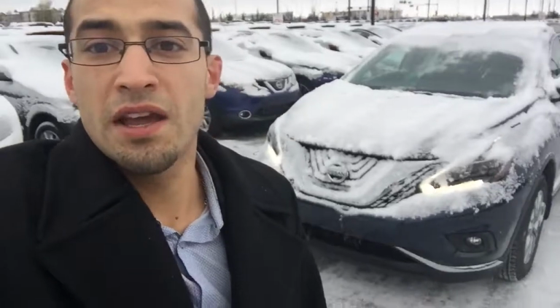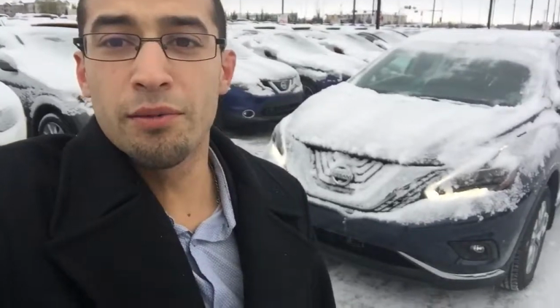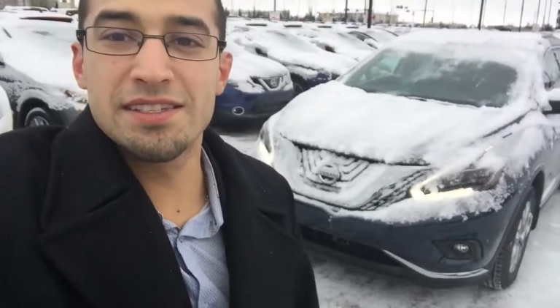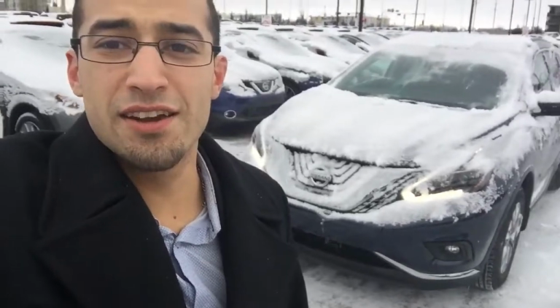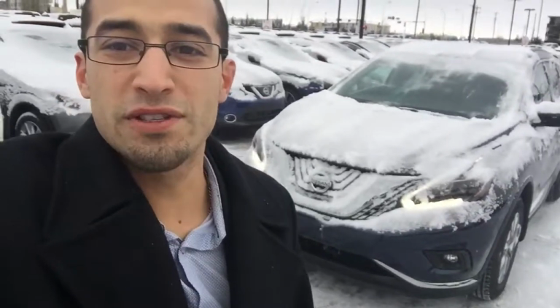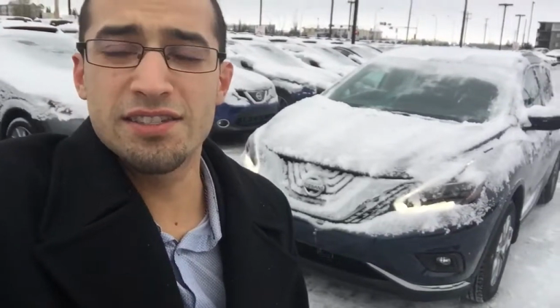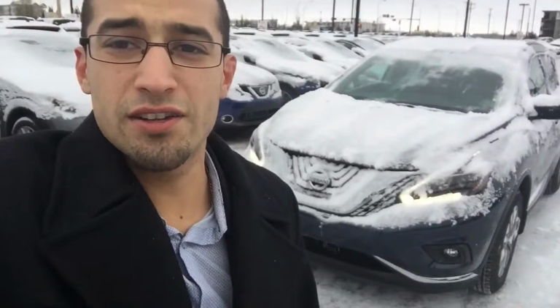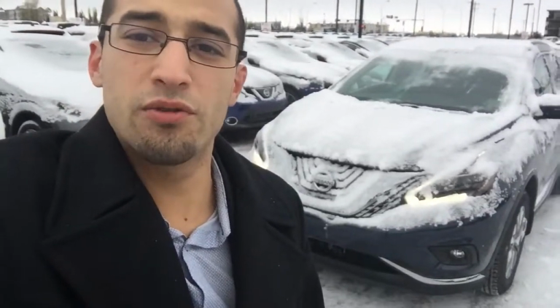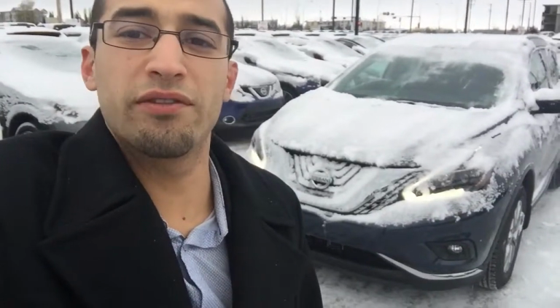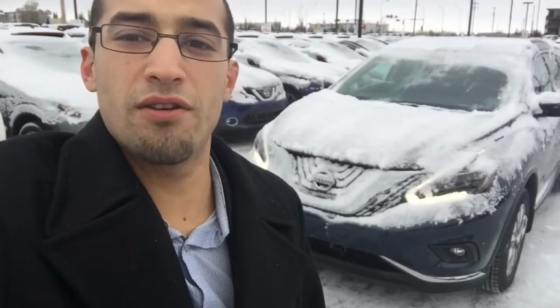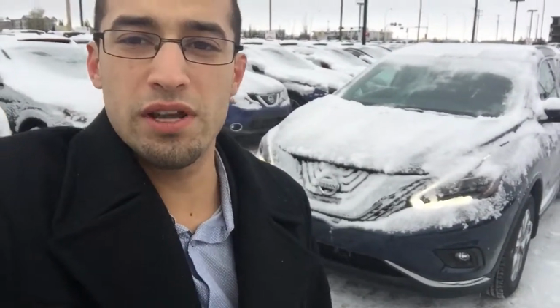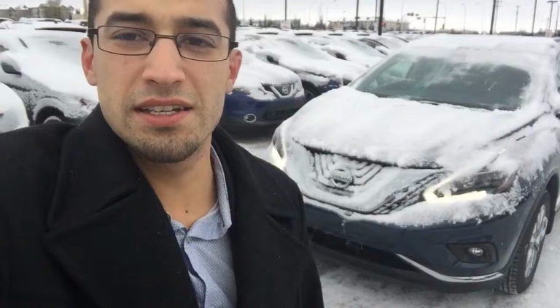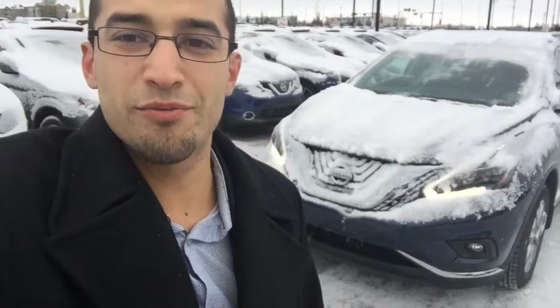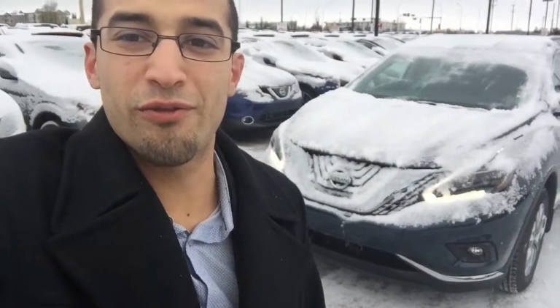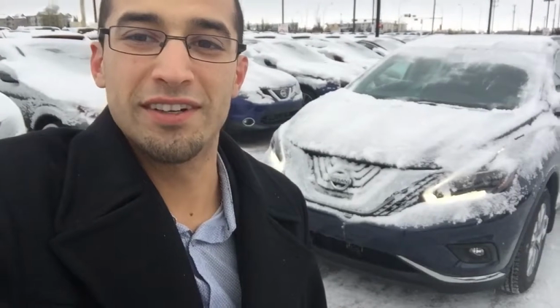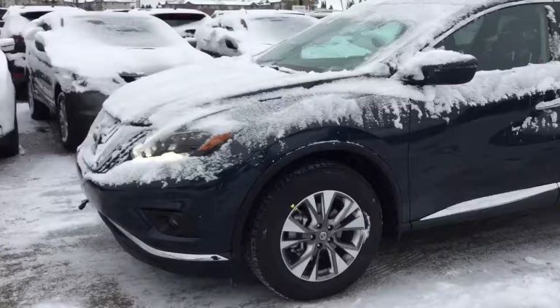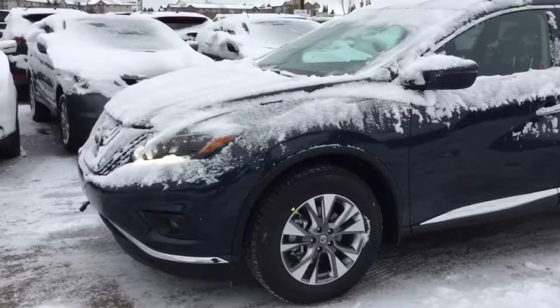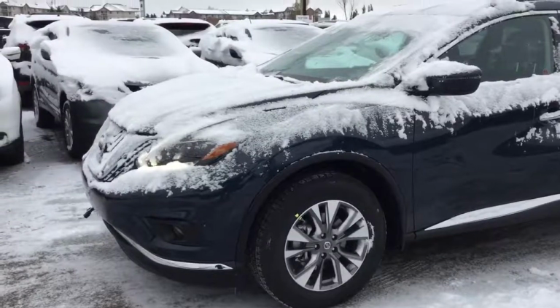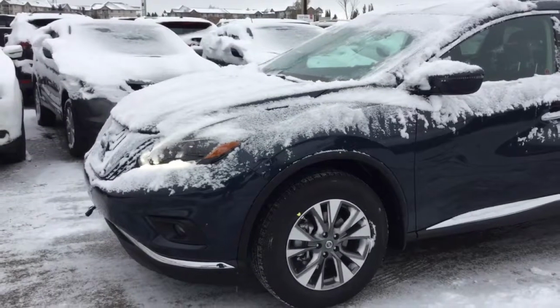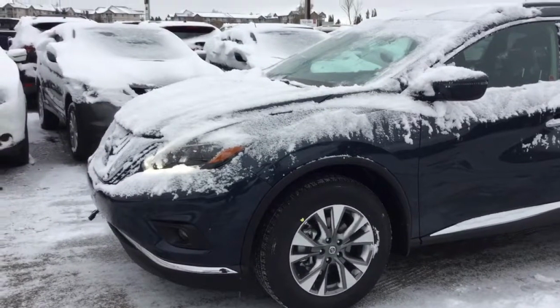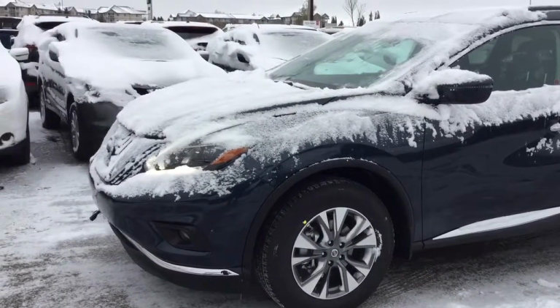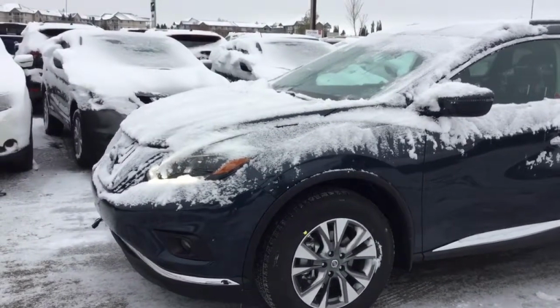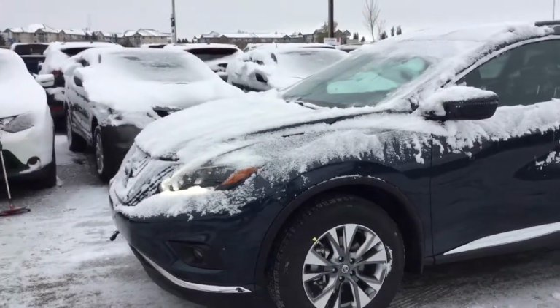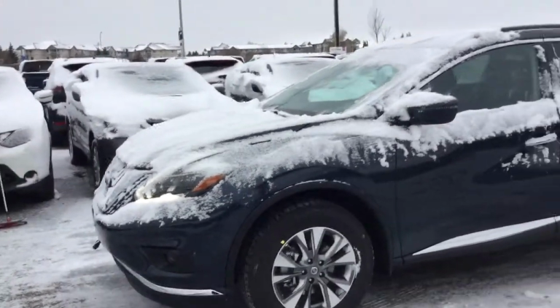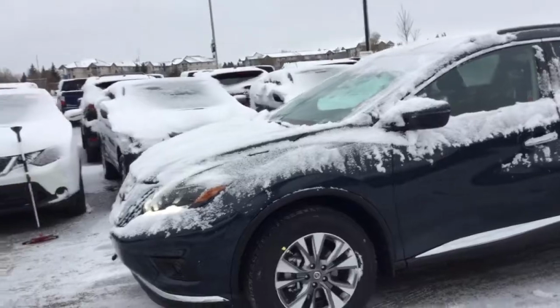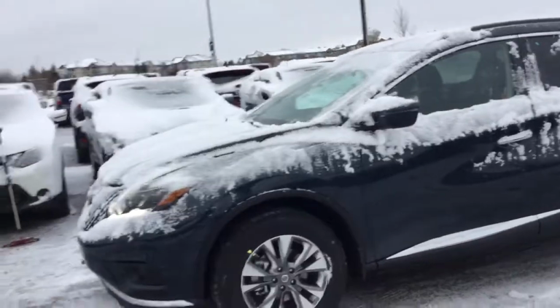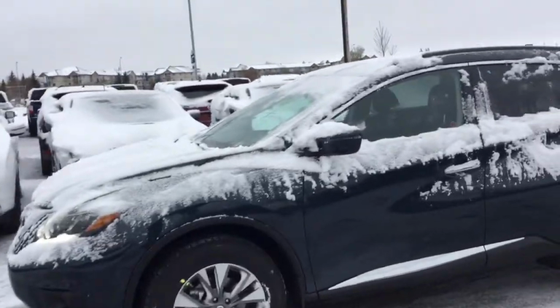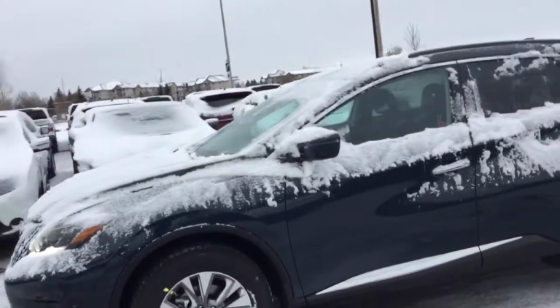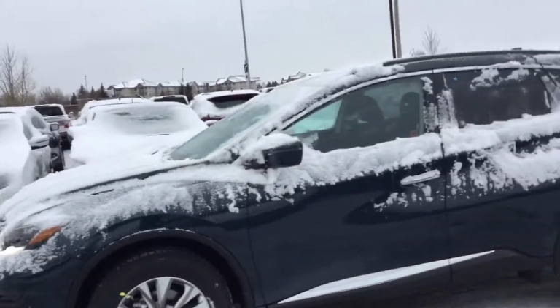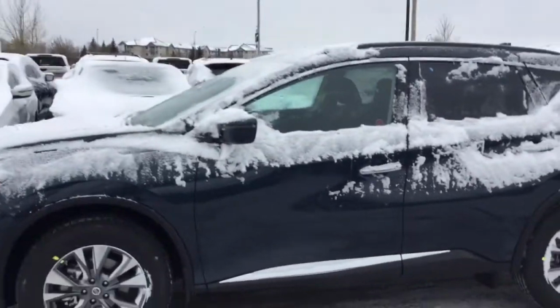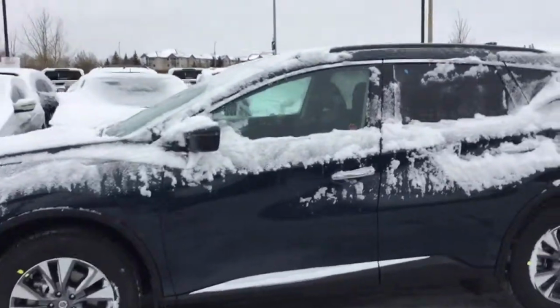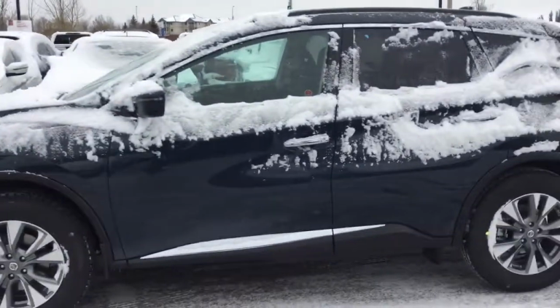Hey Alma, this is Danny here with Northside Nissan. I just wanted to do a quick video on the 2018 Nissan Murano for you. So here we have our 2018 Nissan Murano — this is the mid-level edition, so it is the SV.